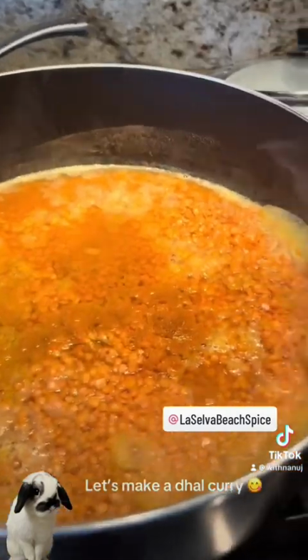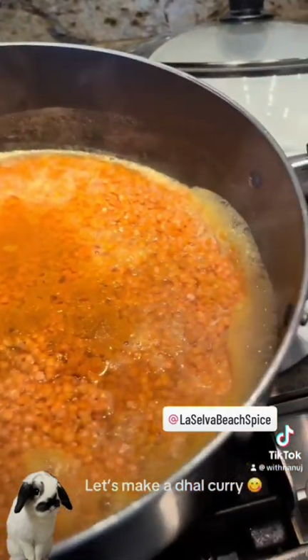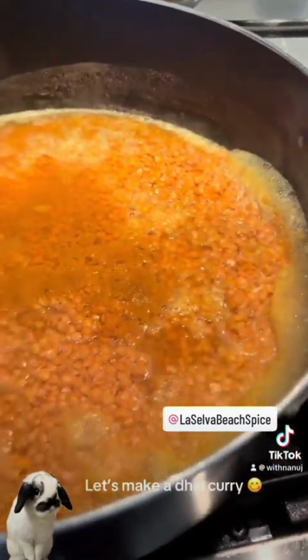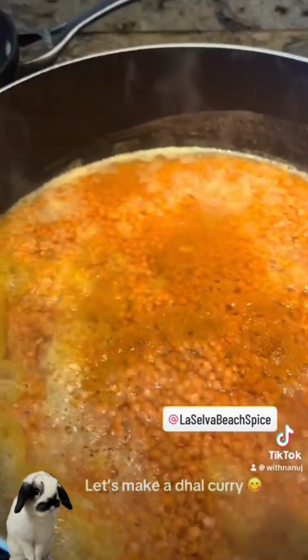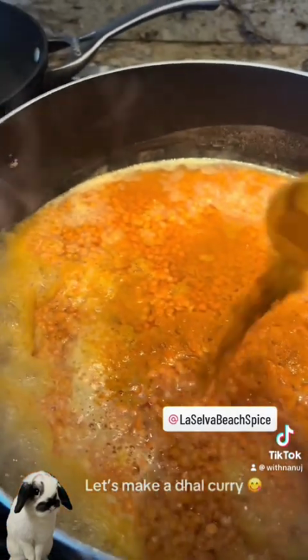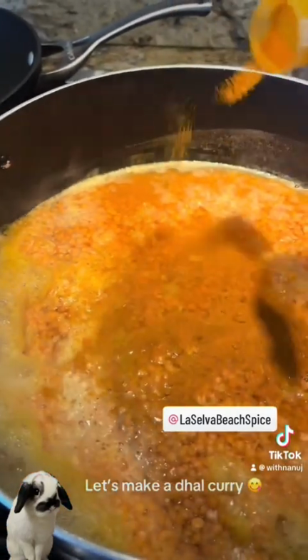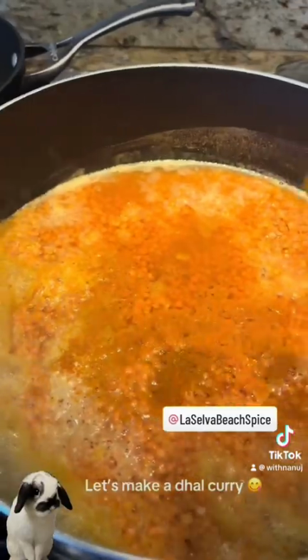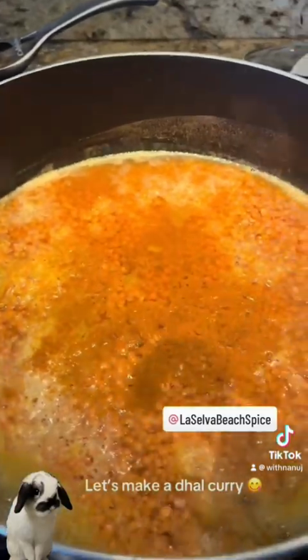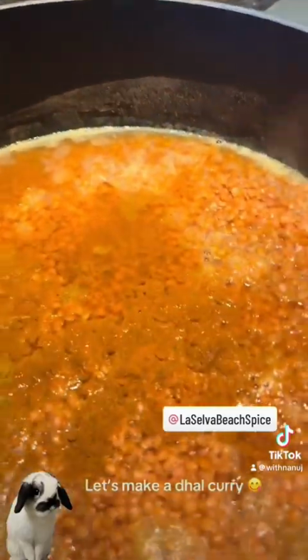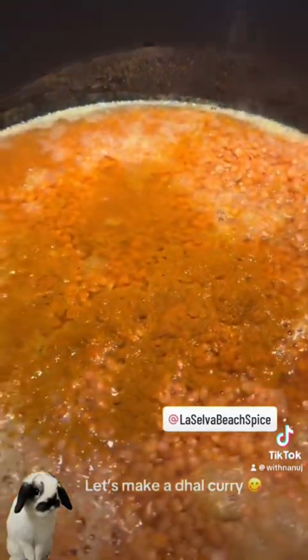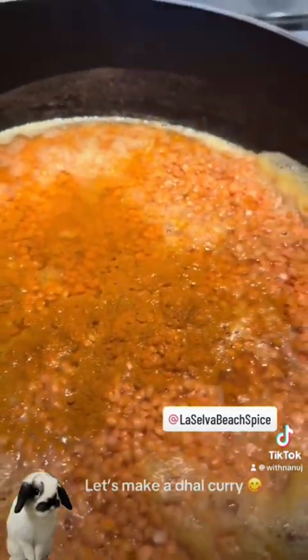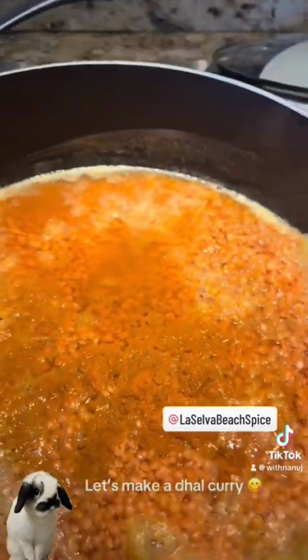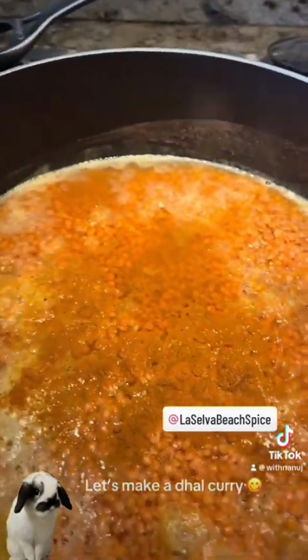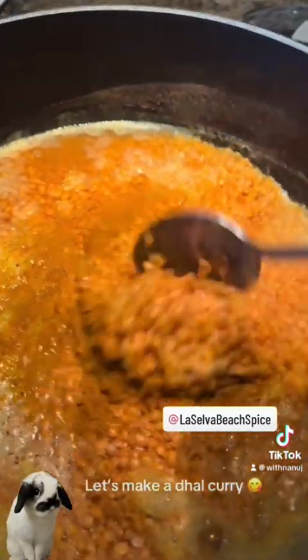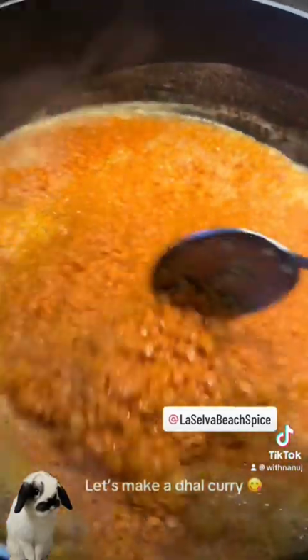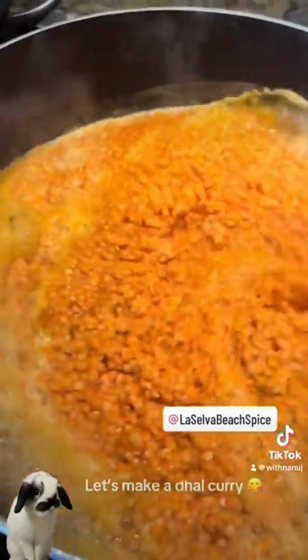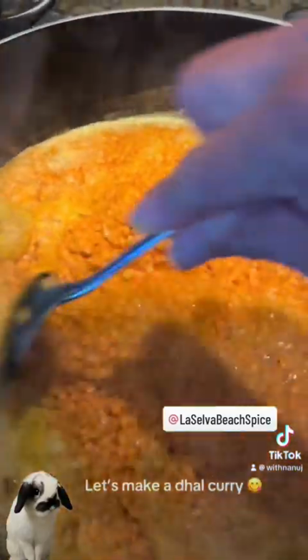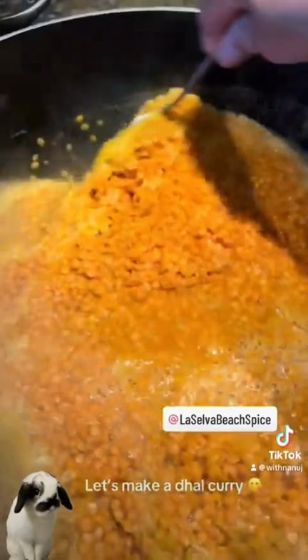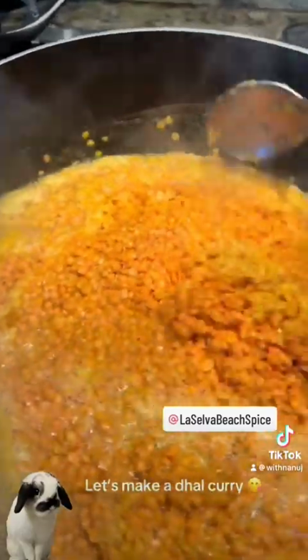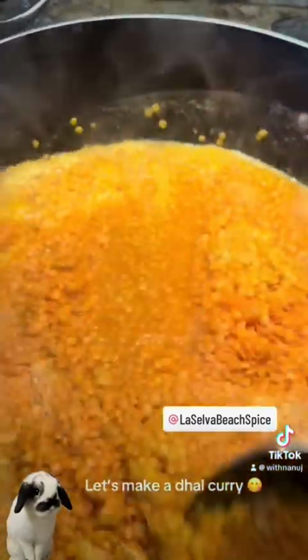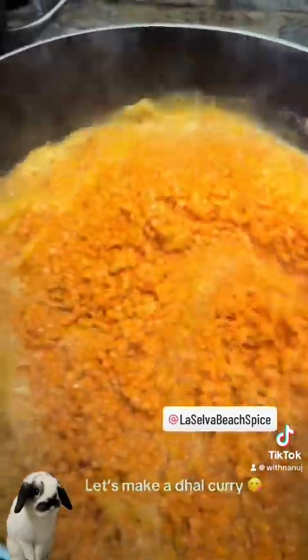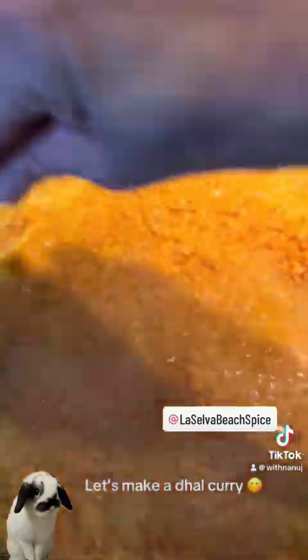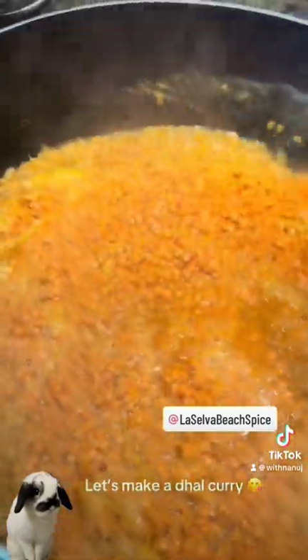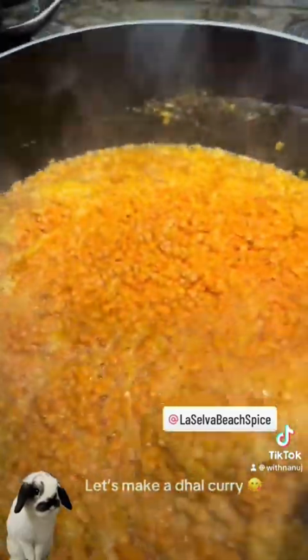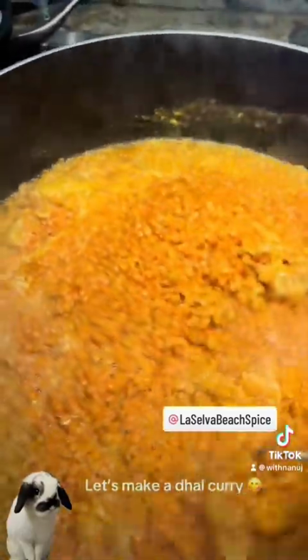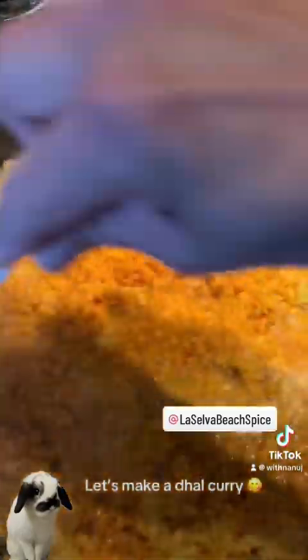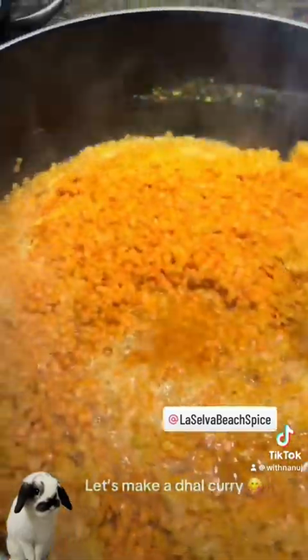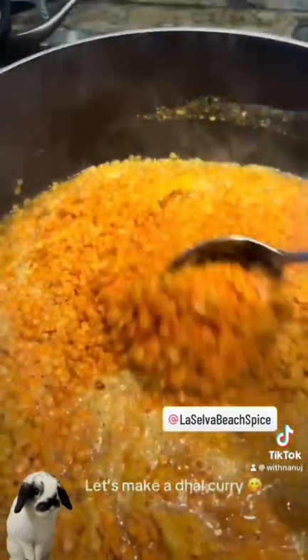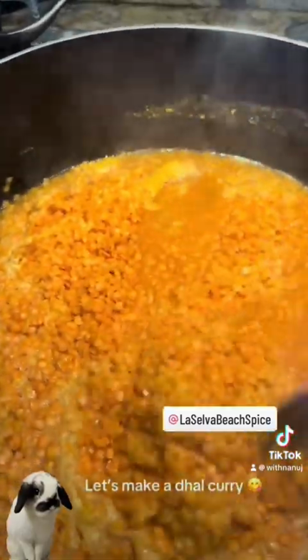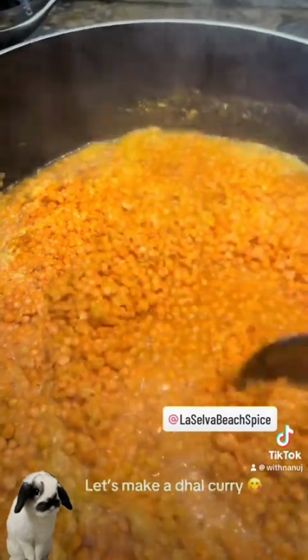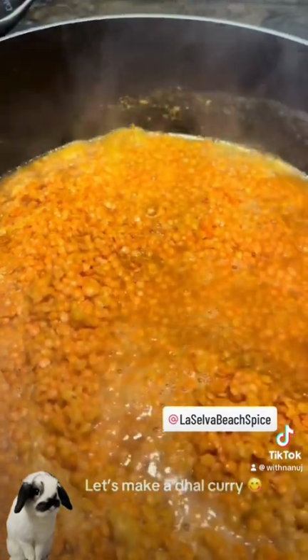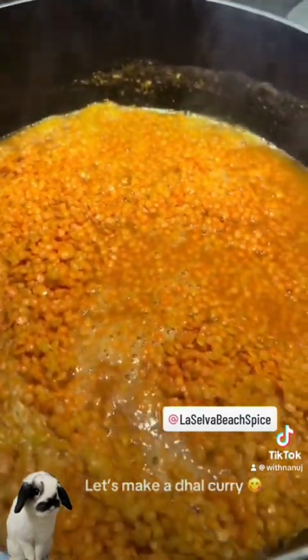So it's boiling now. I'm going to add a little bit more turmeric powder, and I'm going to stir this, and I'm going to cover — otherwise it will overflow. So I'm going to cover and cook.